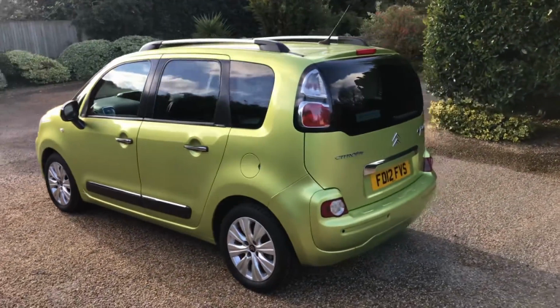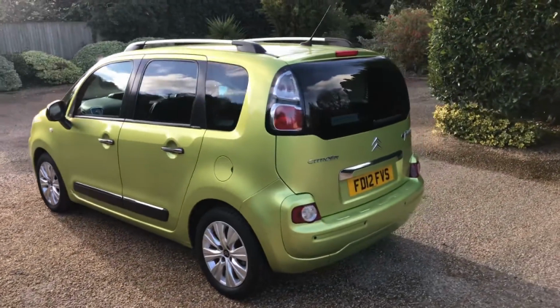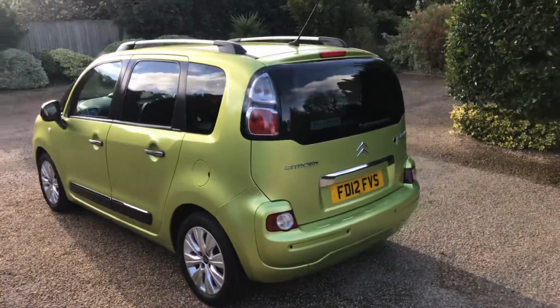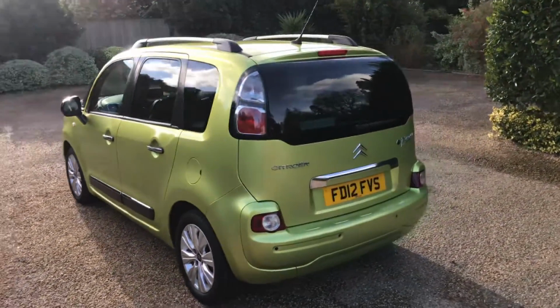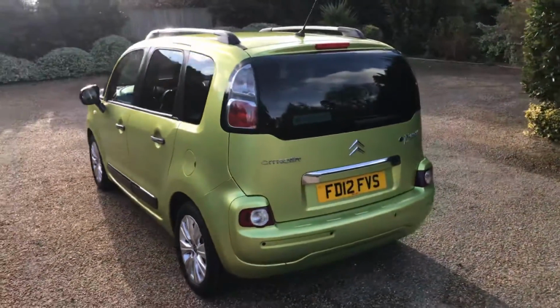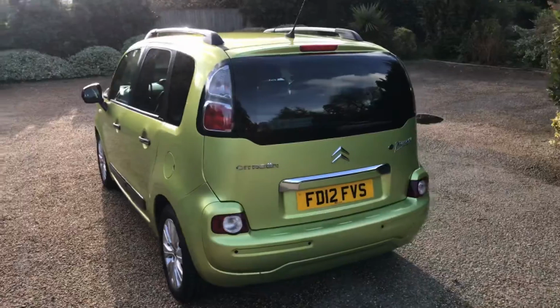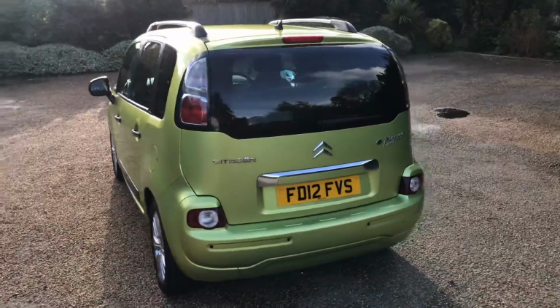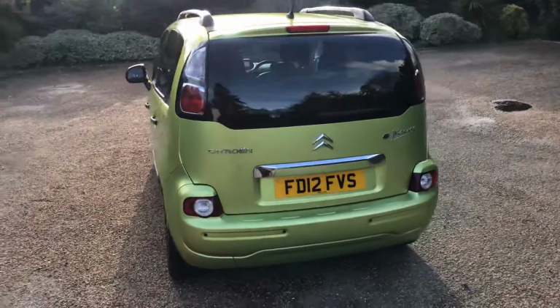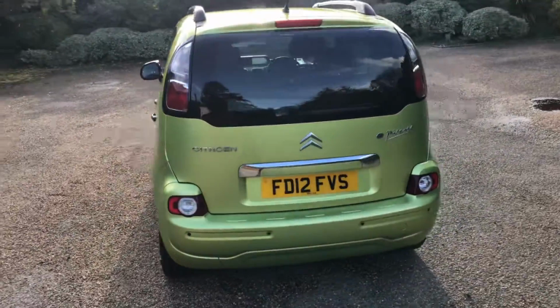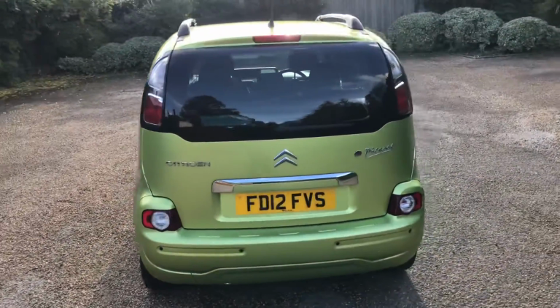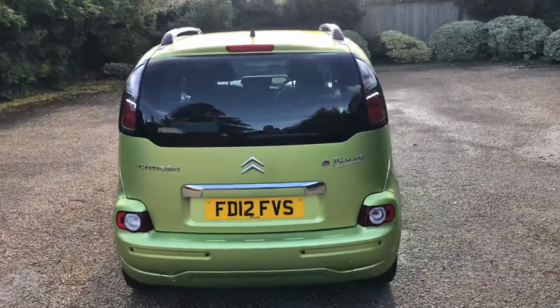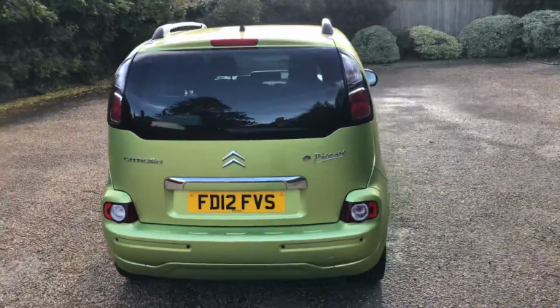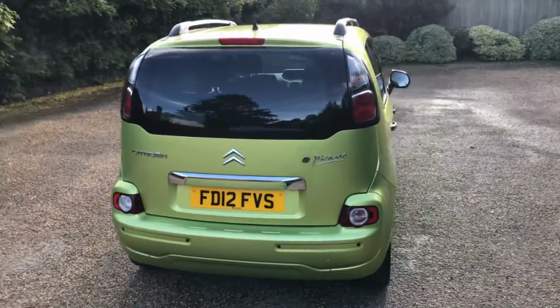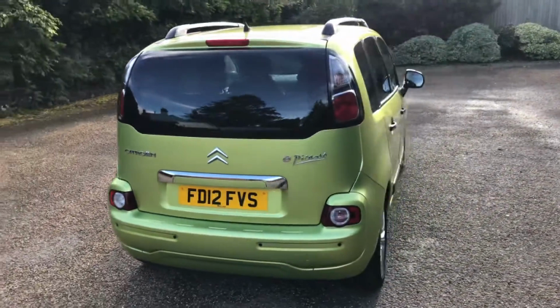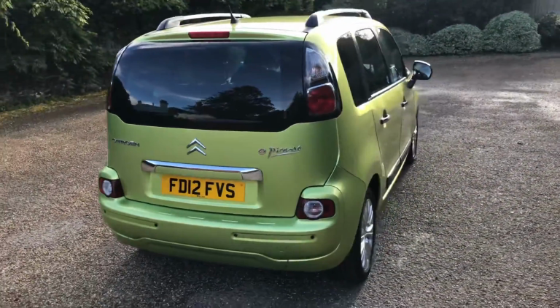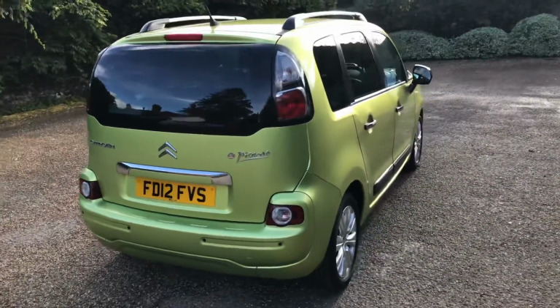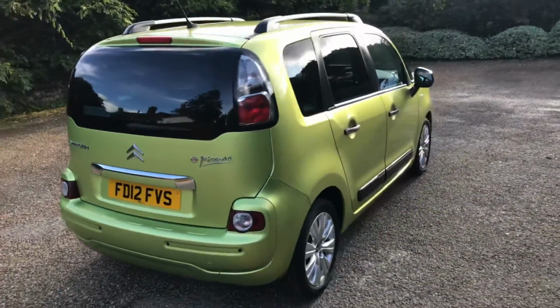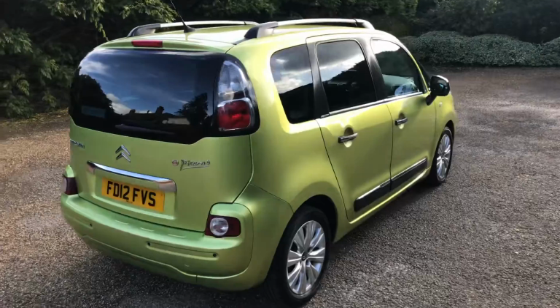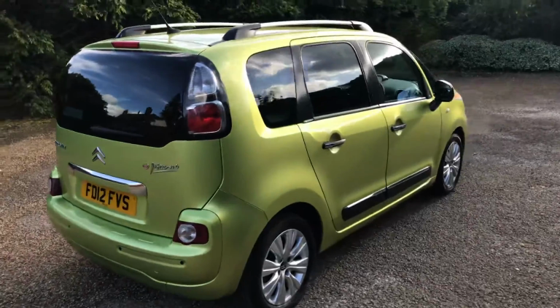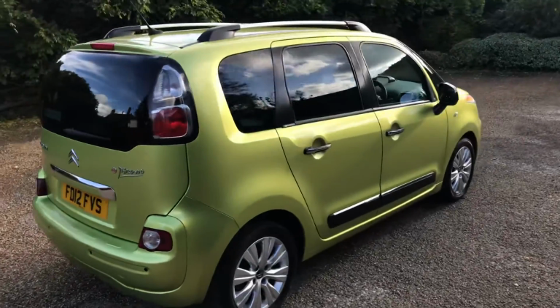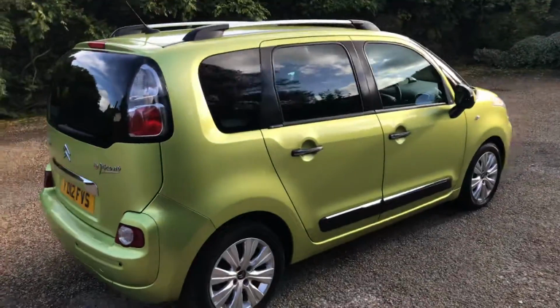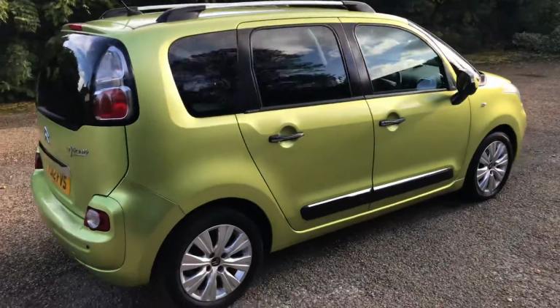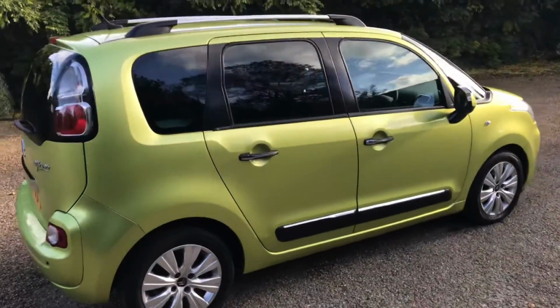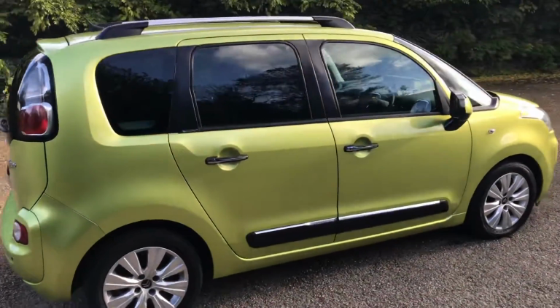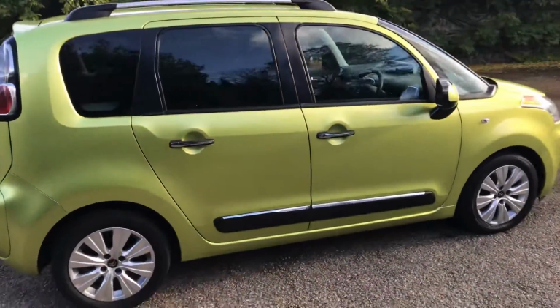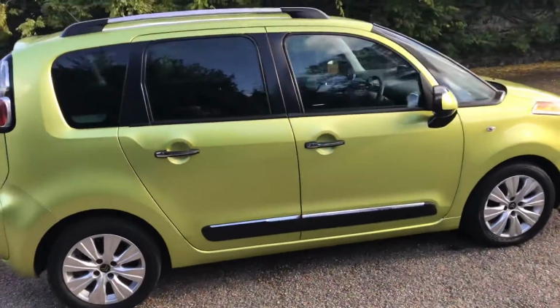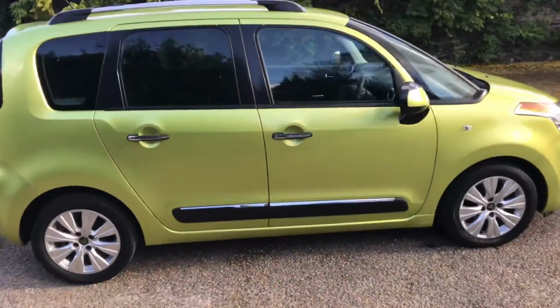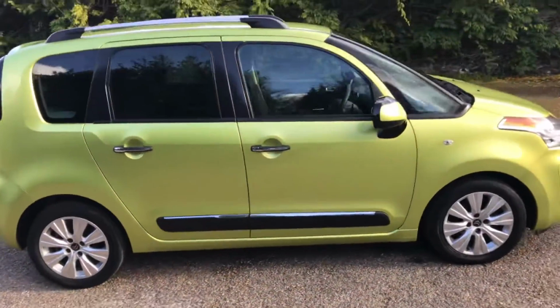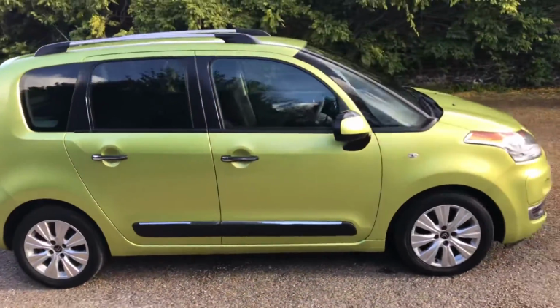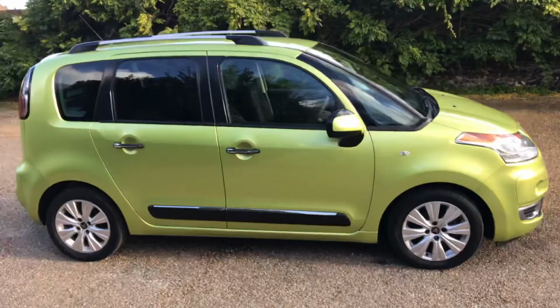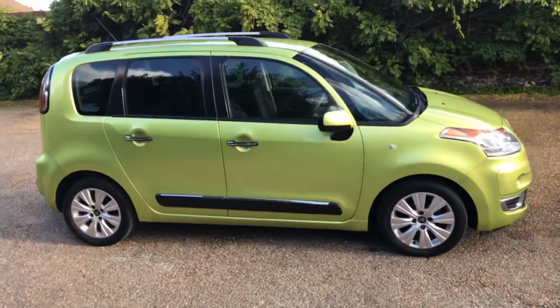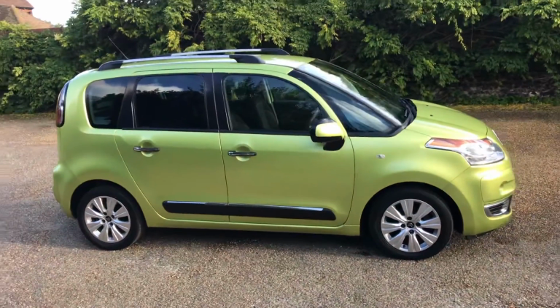On the back, parking sensors, and usually it does have a full size spare wheel.